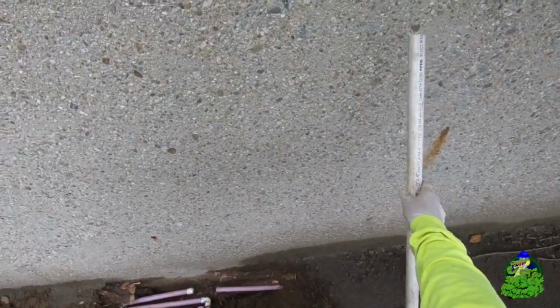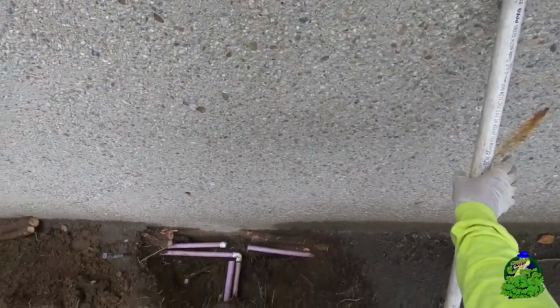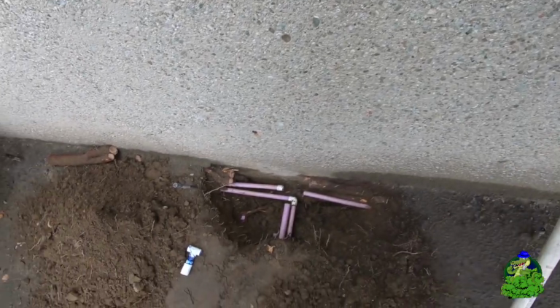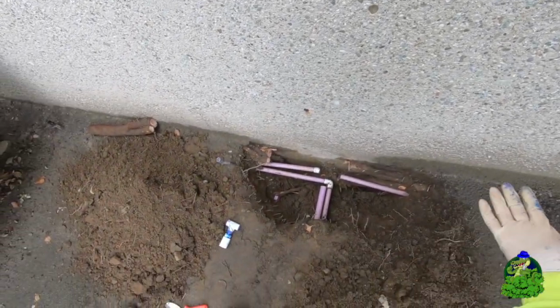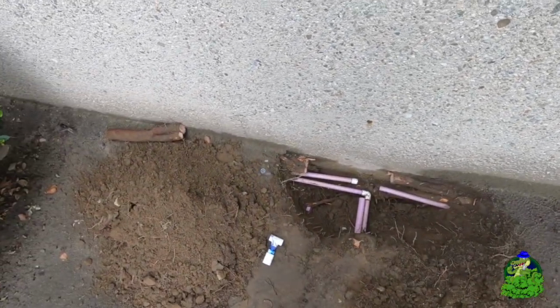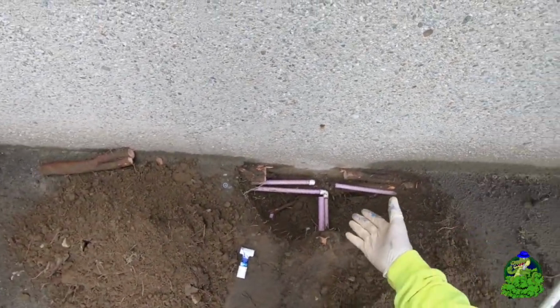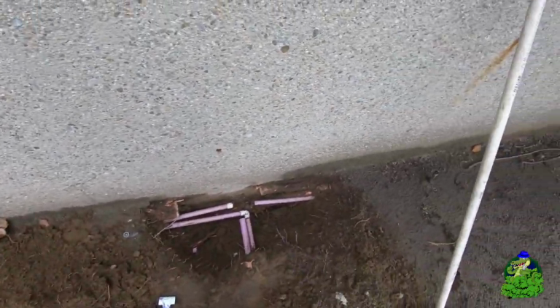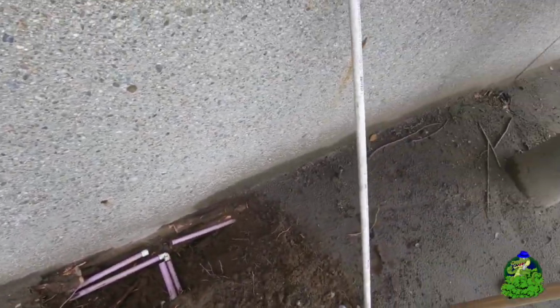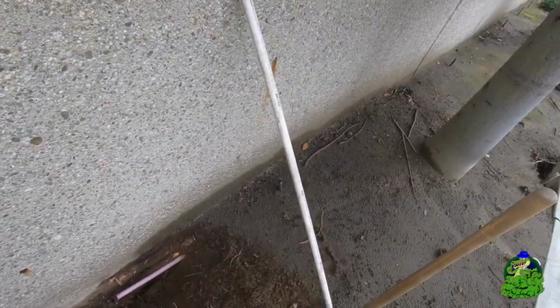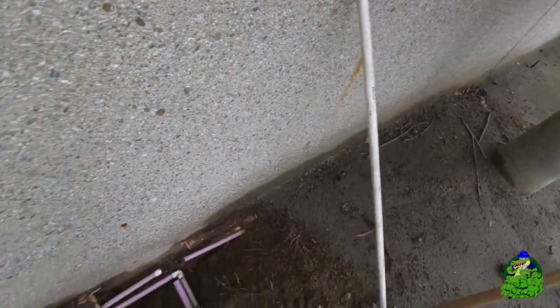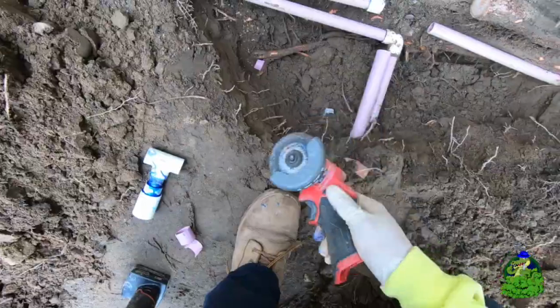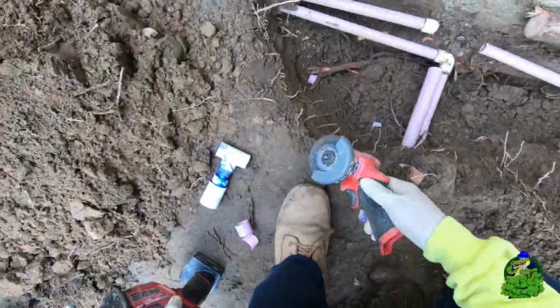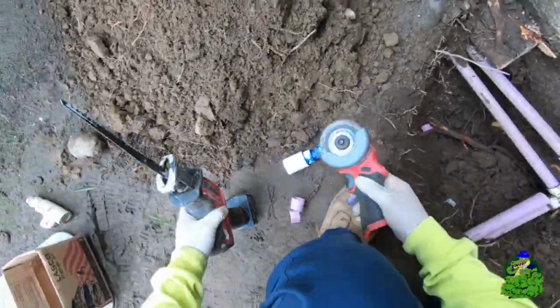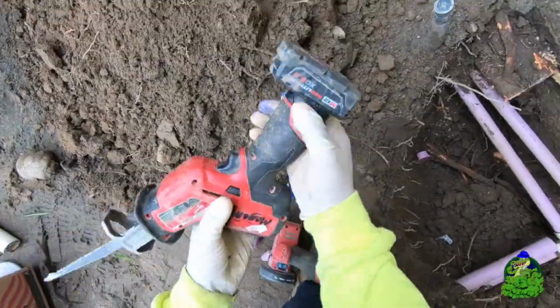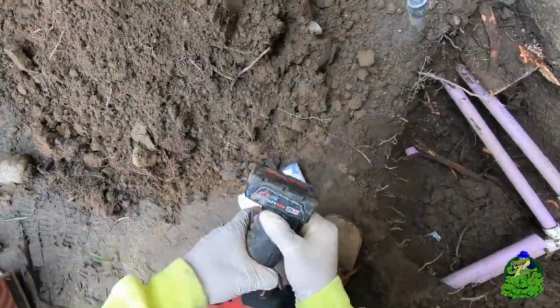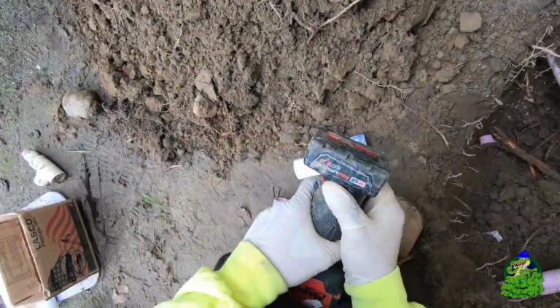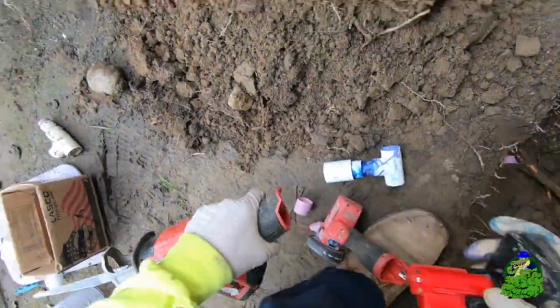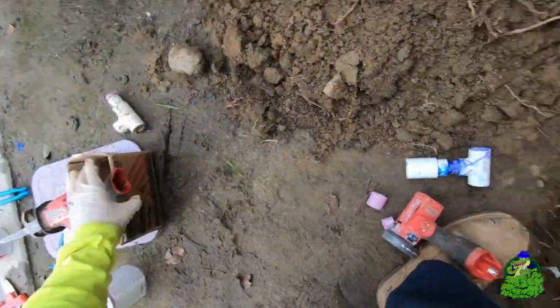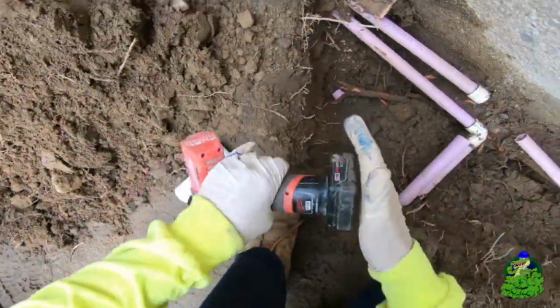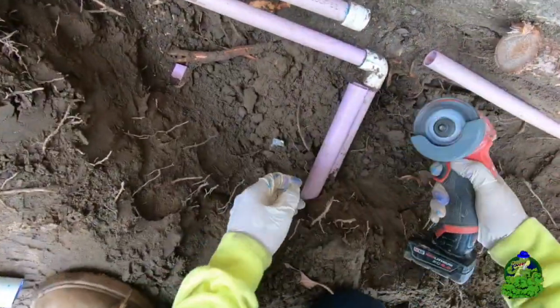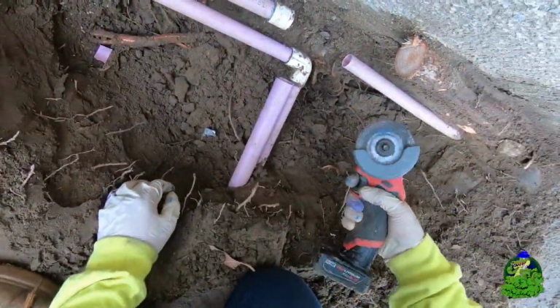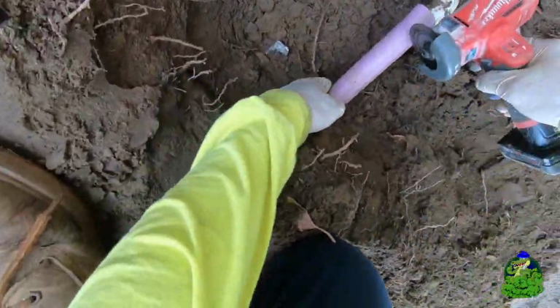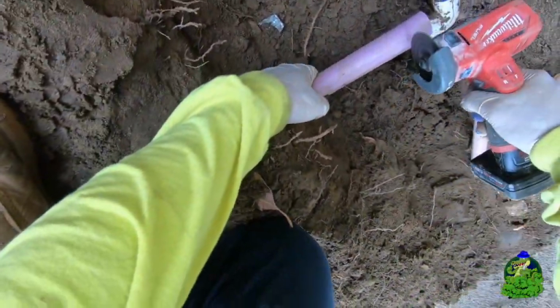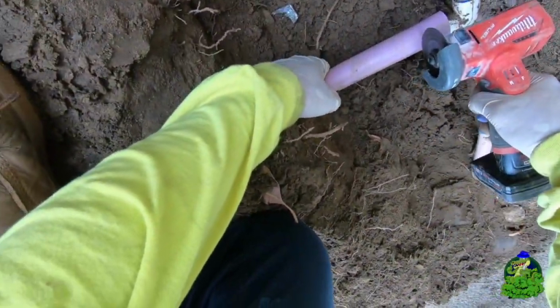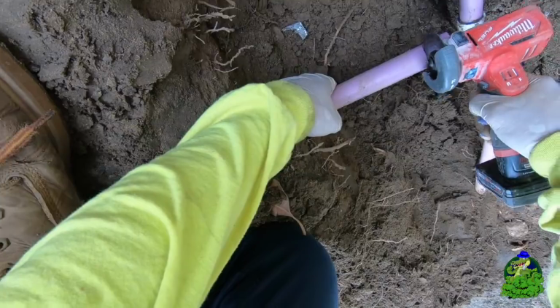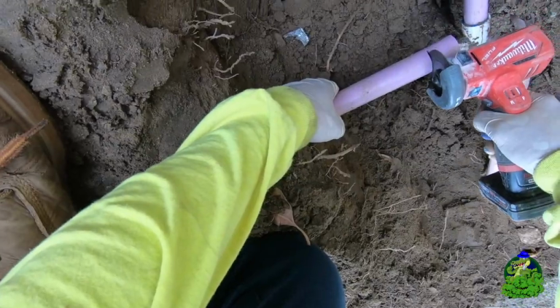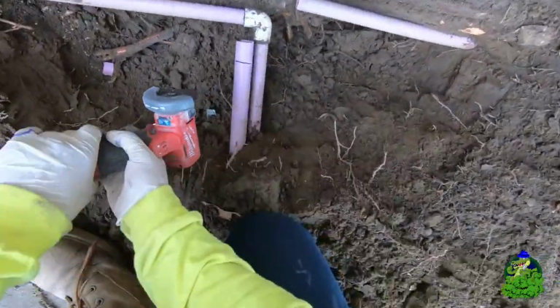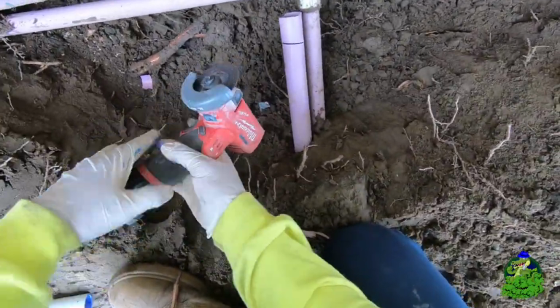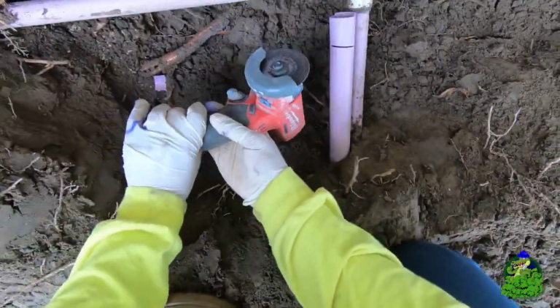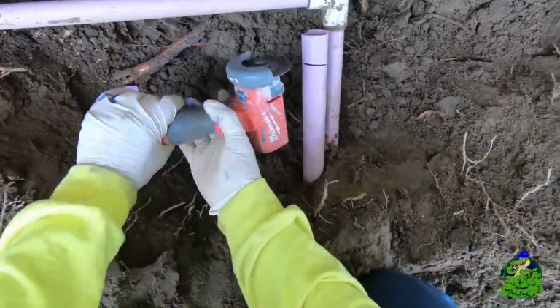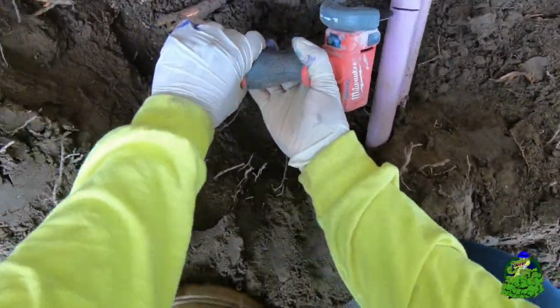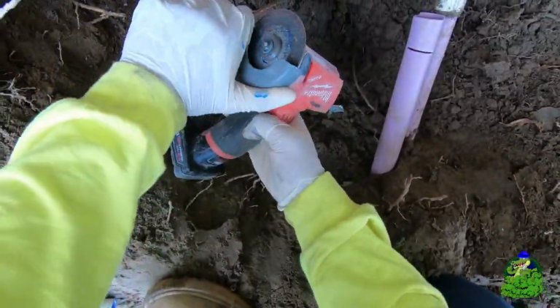Use schedule 40 in your installations, especially in commercial properties. Schedule 40, not schedule 20 — don't cheap out. I know you think you're saving money but you're not, when everything breaks and then you get me to come out here and fix it. I'm switching over to my cutoff wheel to avoid breaking unnecessary pipe — this cutoff wheel makes nice clean cuts and it cuts schedule 20 like a lightsaber.